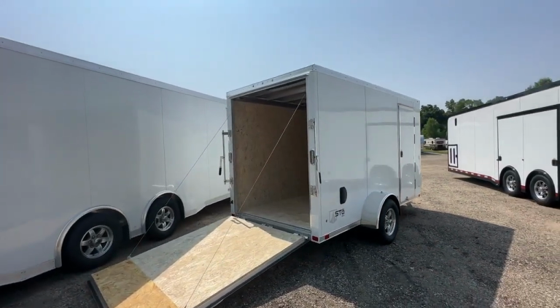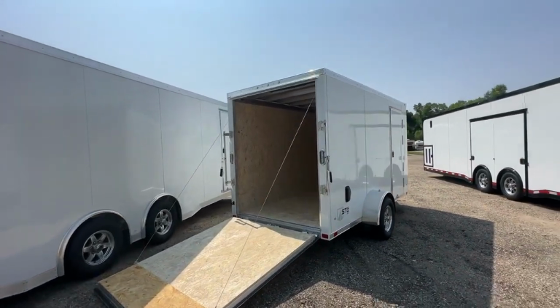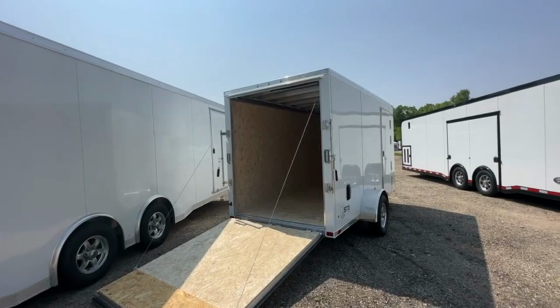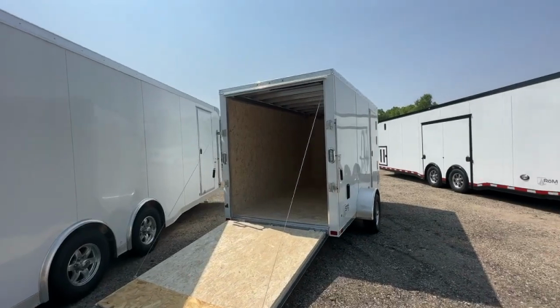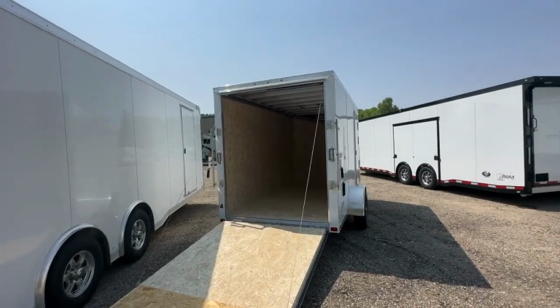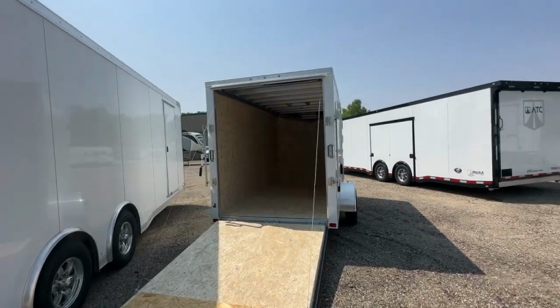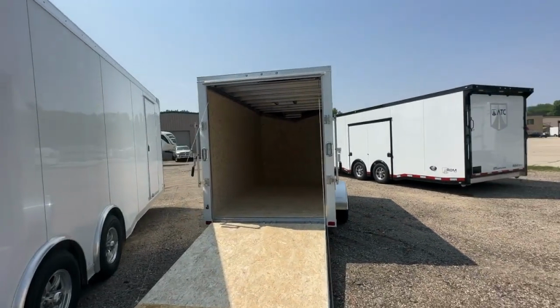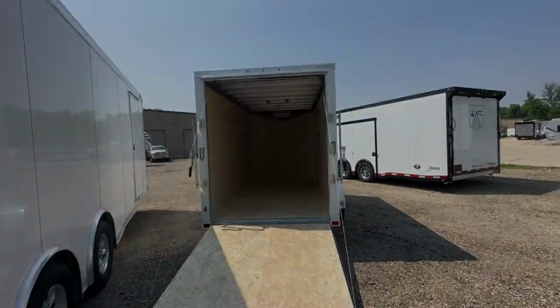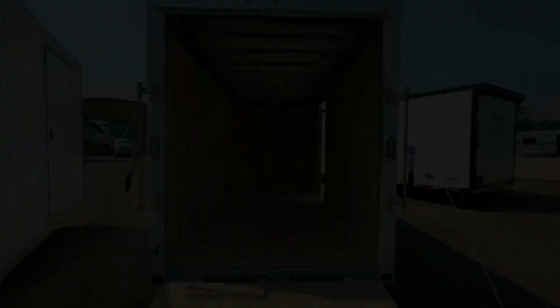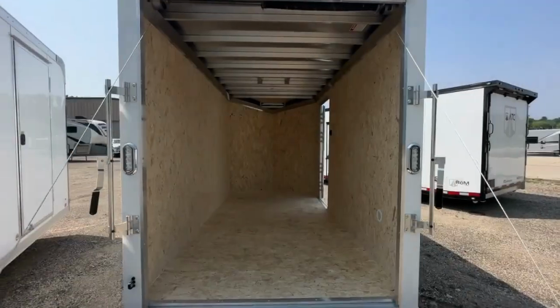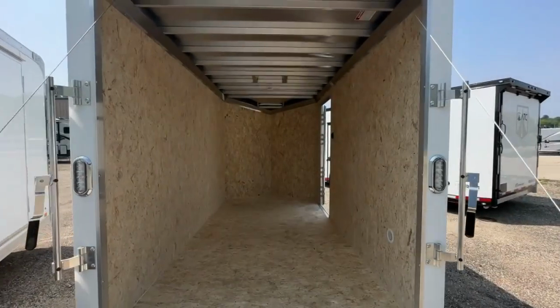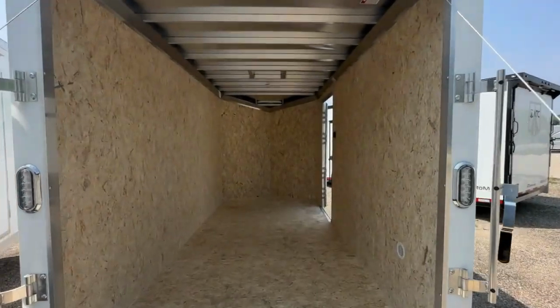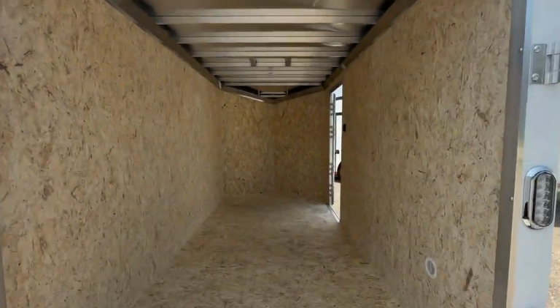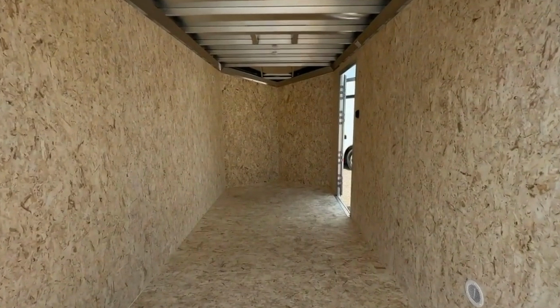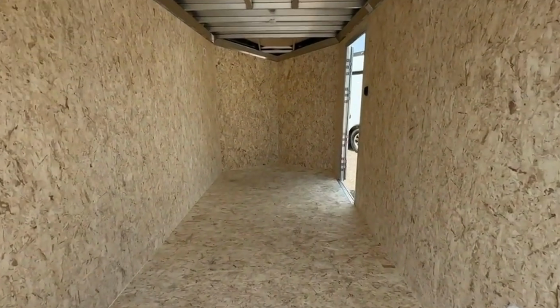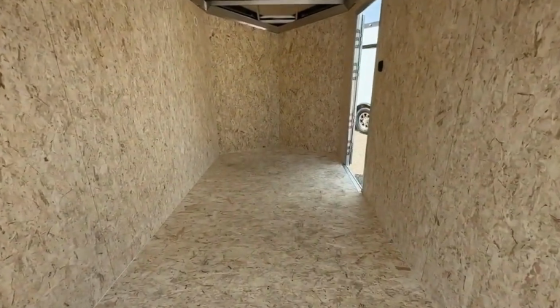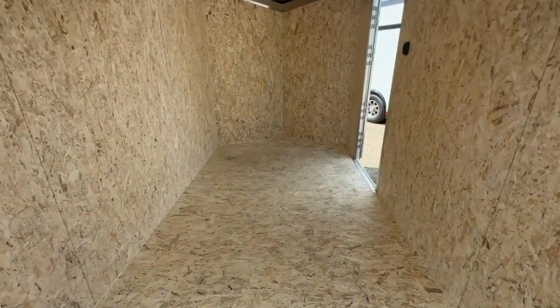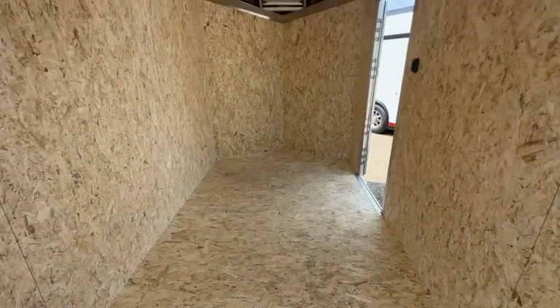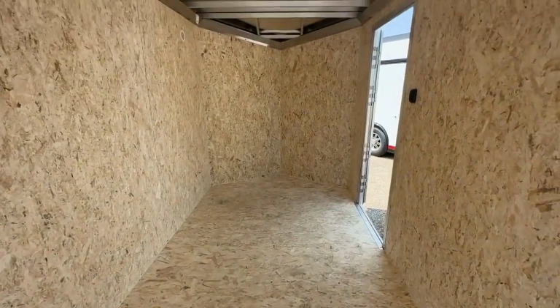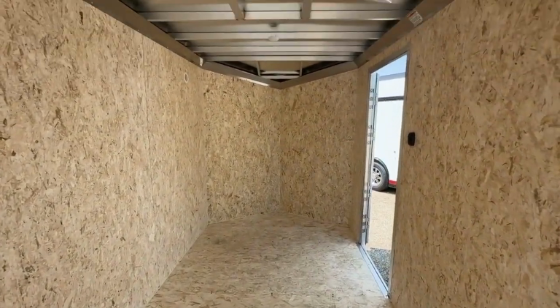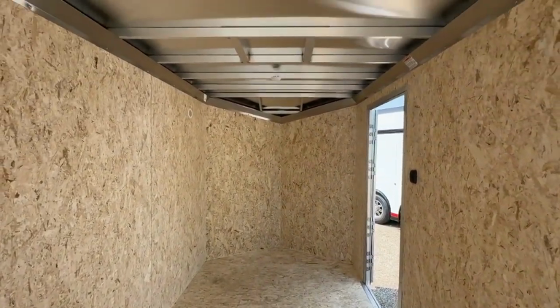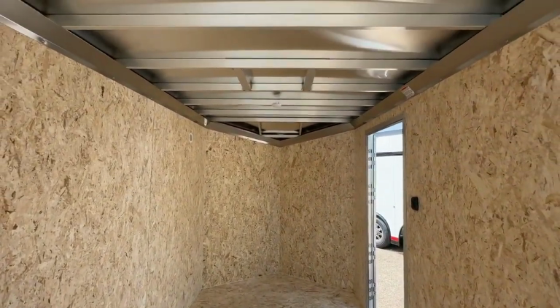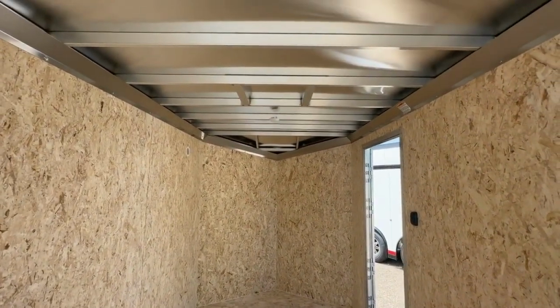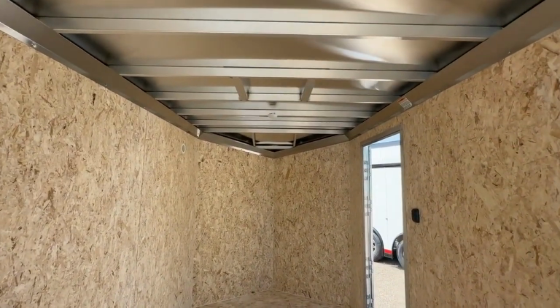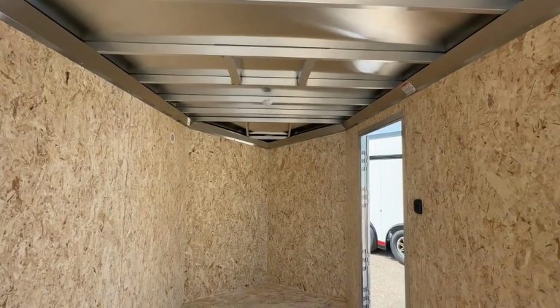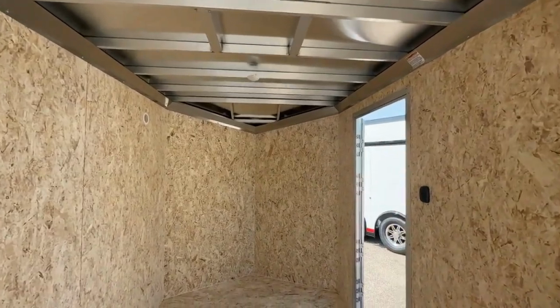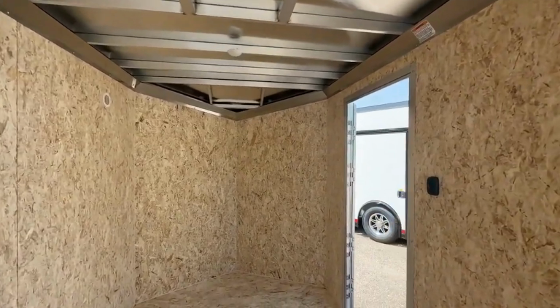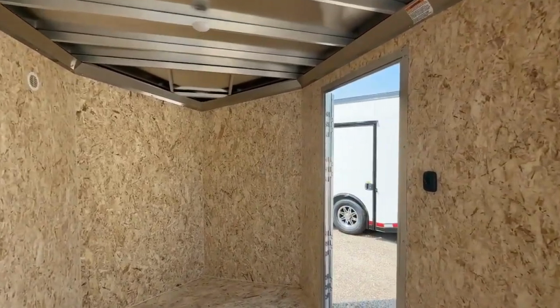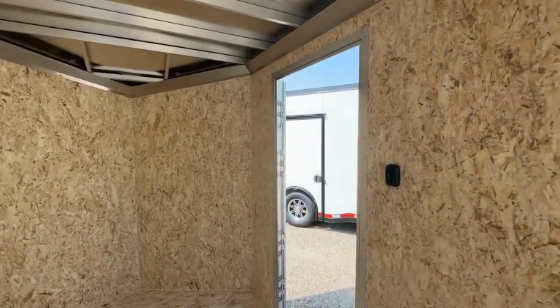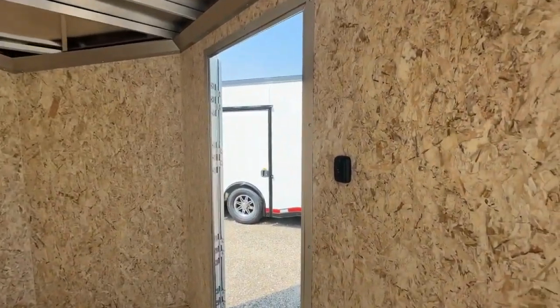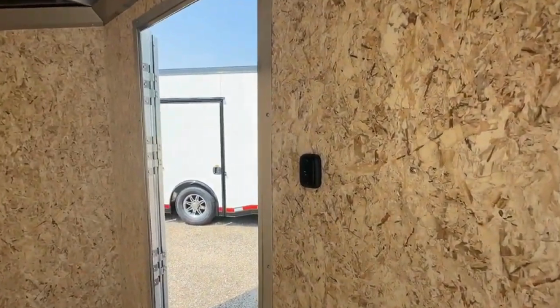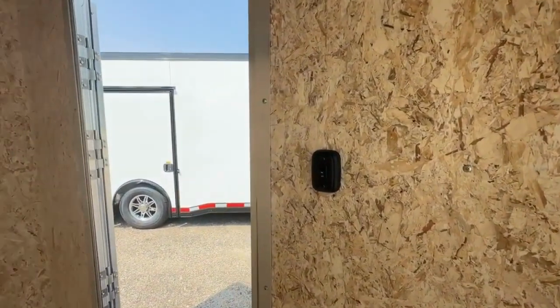Access your cargo with ease through the 32-inch 100-series entrance door featuring a slam door latch. Inside, enjoy a 3/4-inch engineered wood subfloor, 12-volt LED dome lights with a wall switch, and flow-through vents in black.